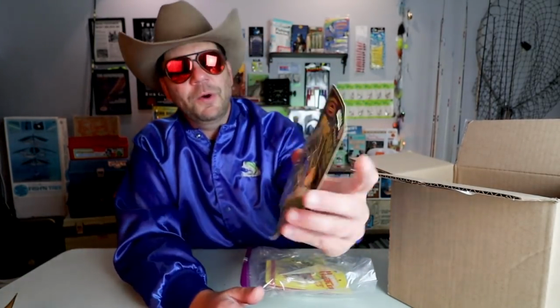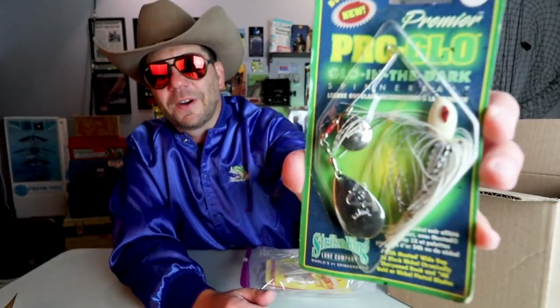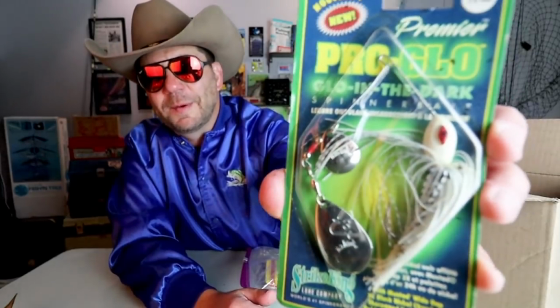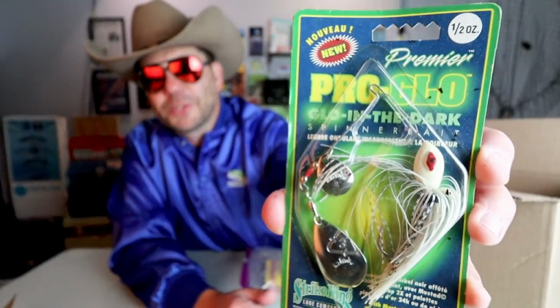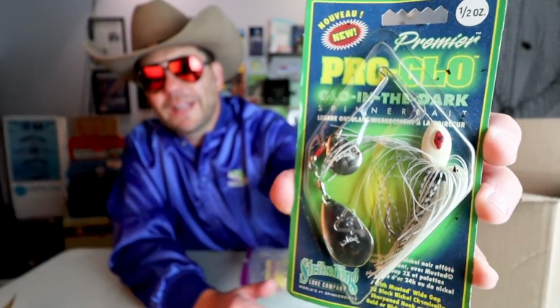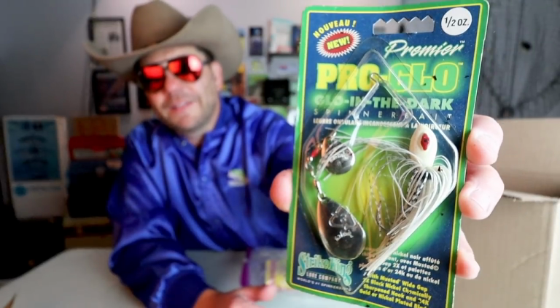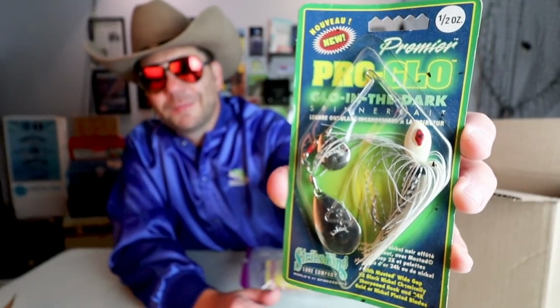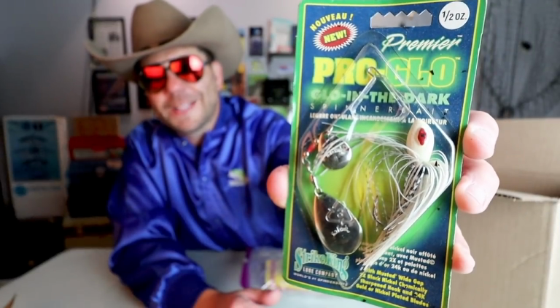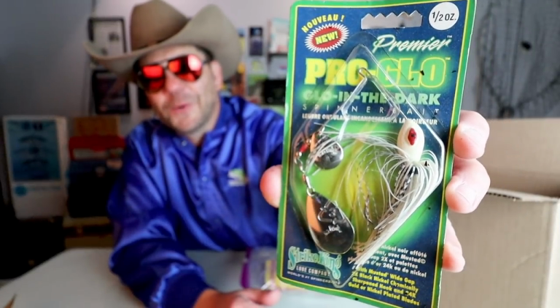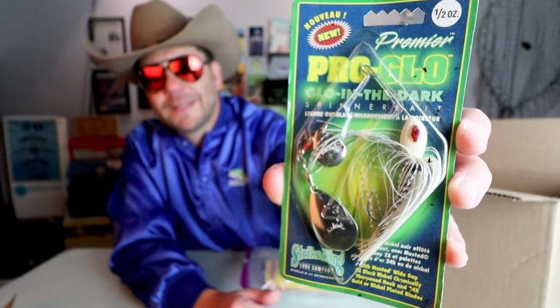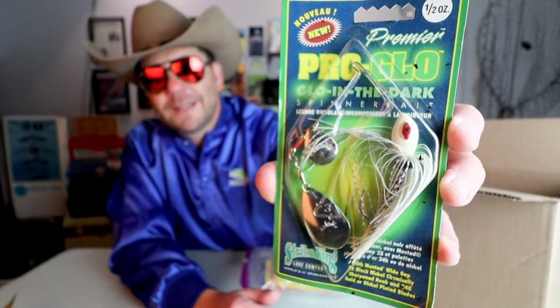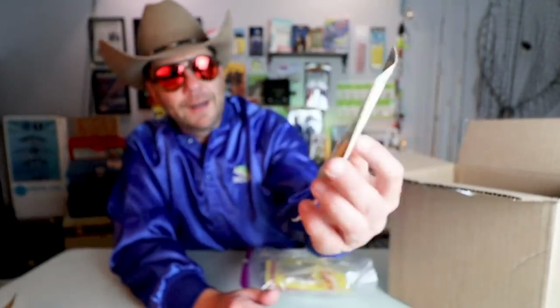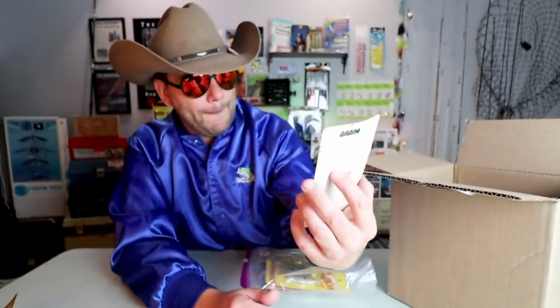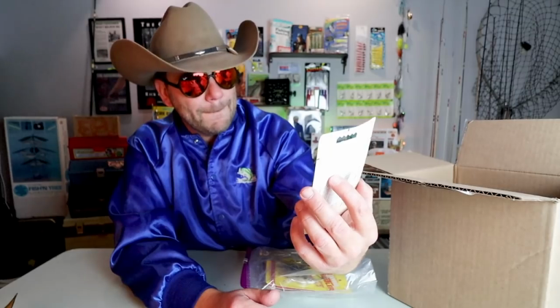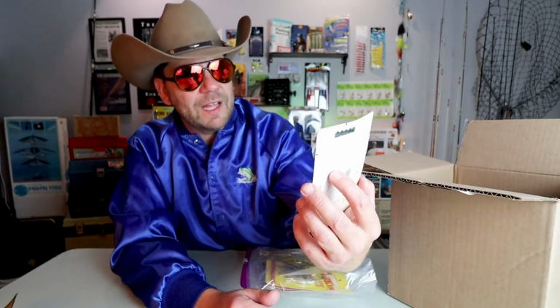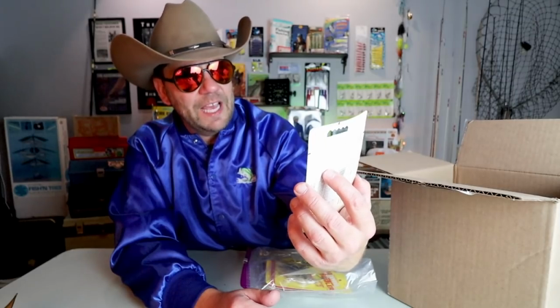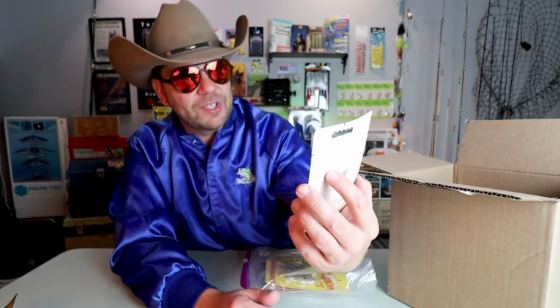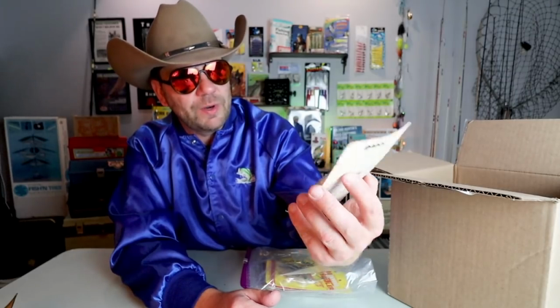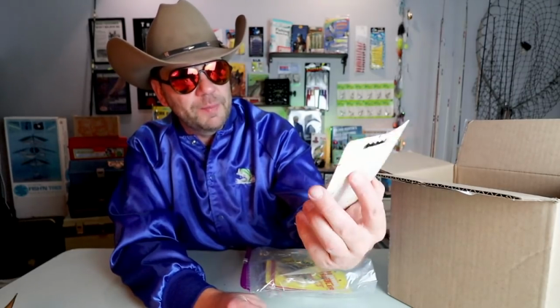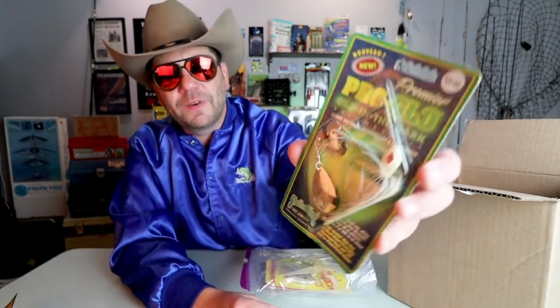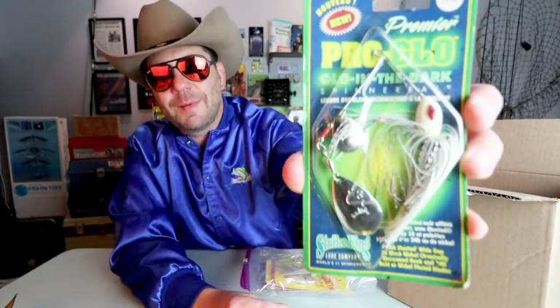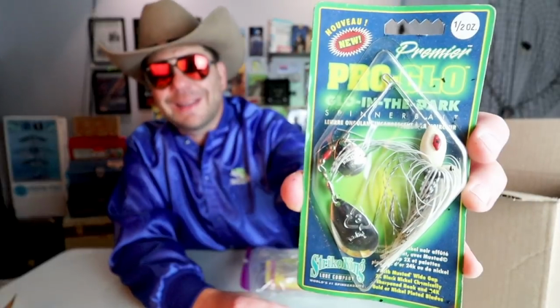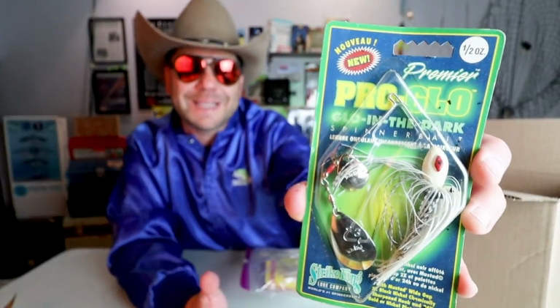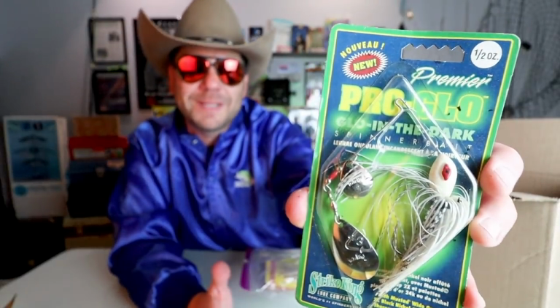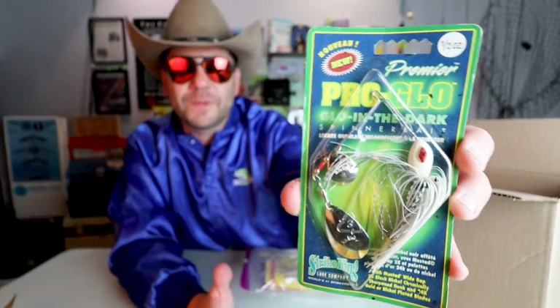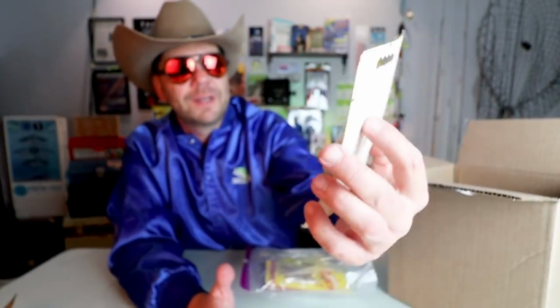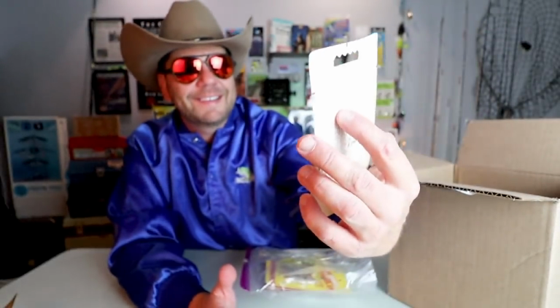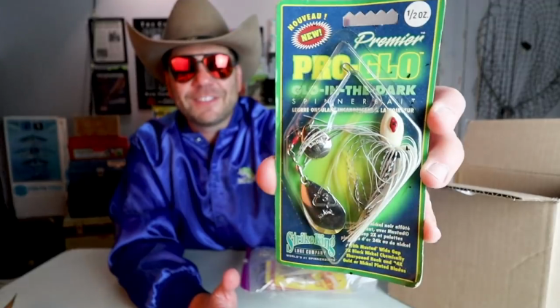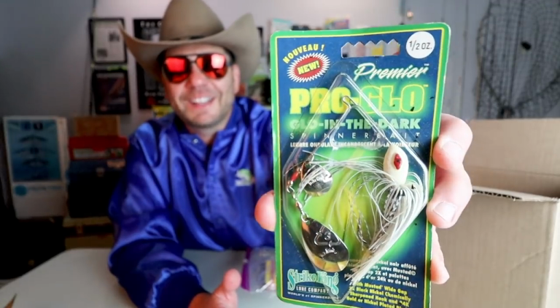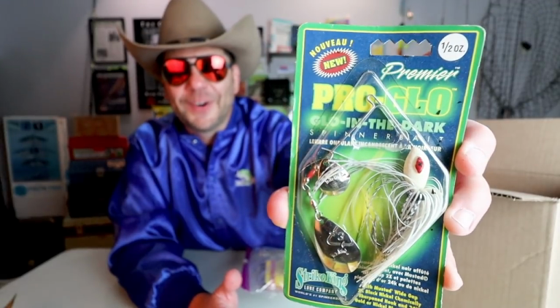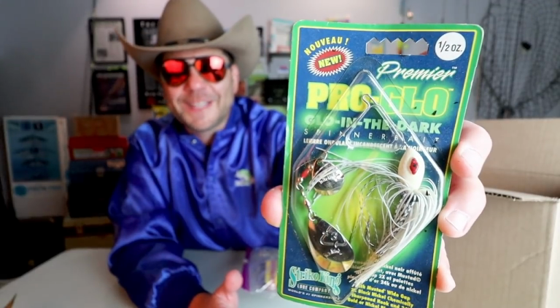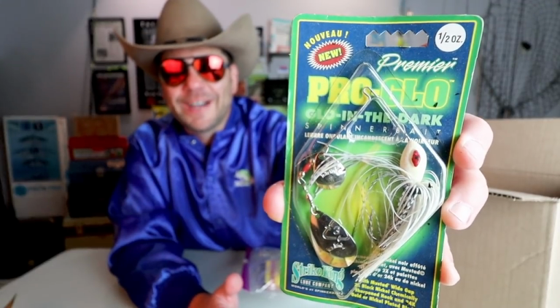Premier Pro Glow — a glow in the dark spinnerbait from Stray King. I don't think I've heard of that one before. A half ounce glow in the dark spinnerbait — I know for nighttime fishing folks would throw the black spinnerbaits, but I've never seen a glow in the dark one. That's pretty wild.